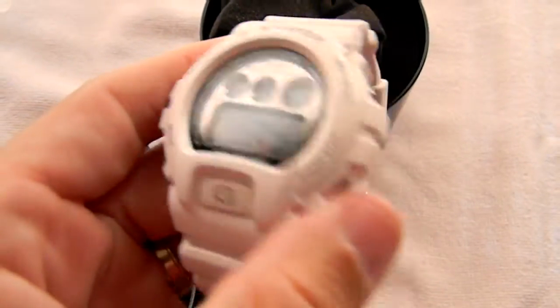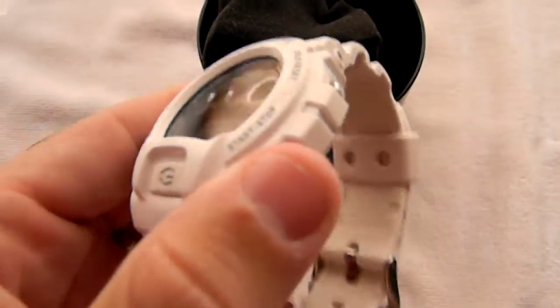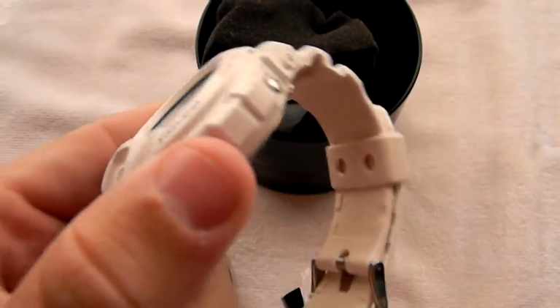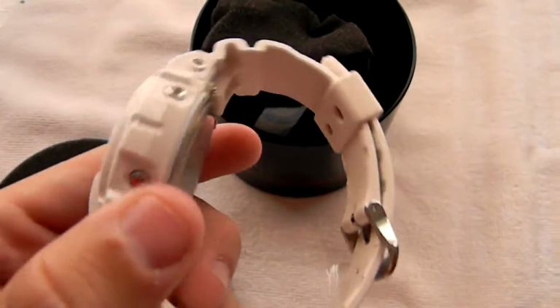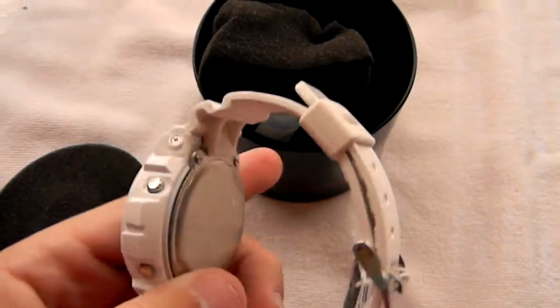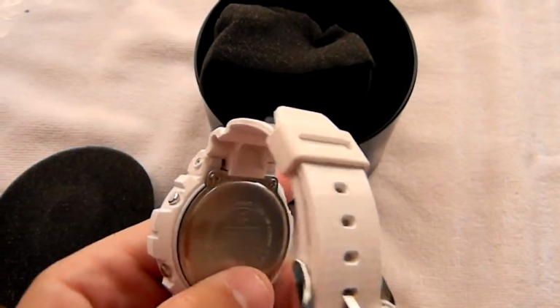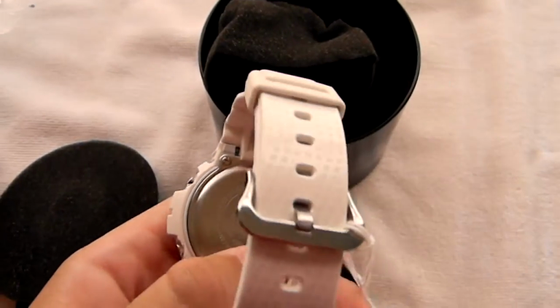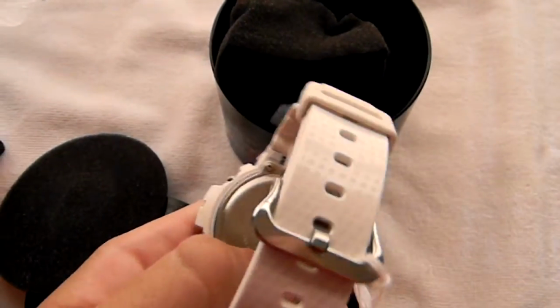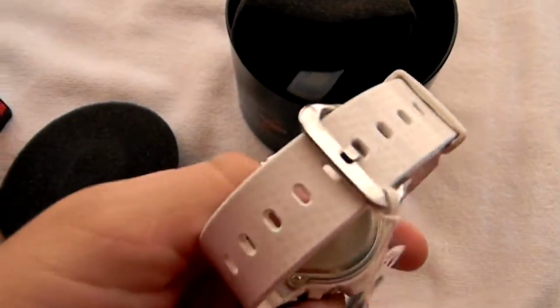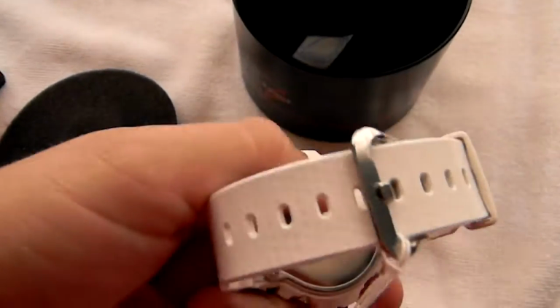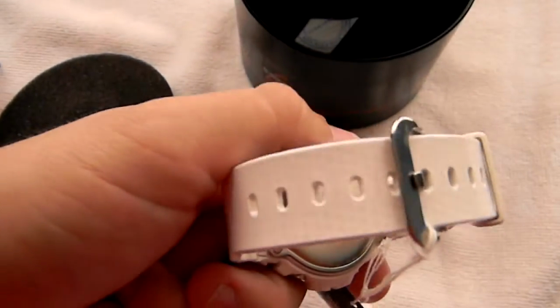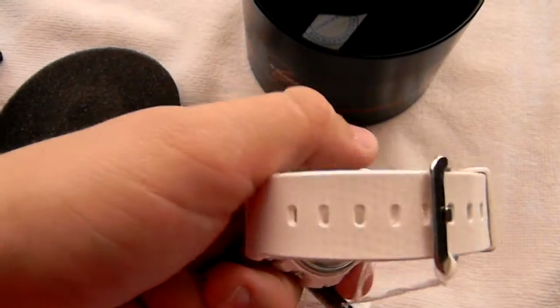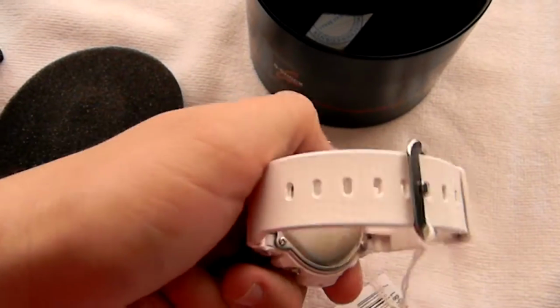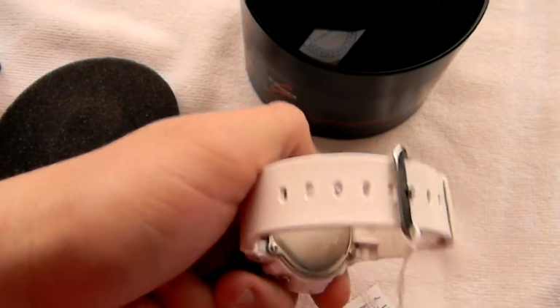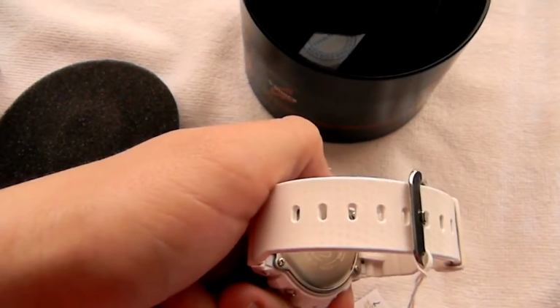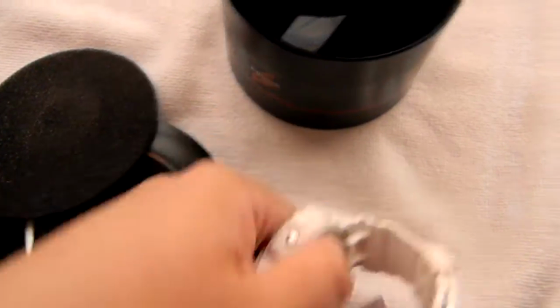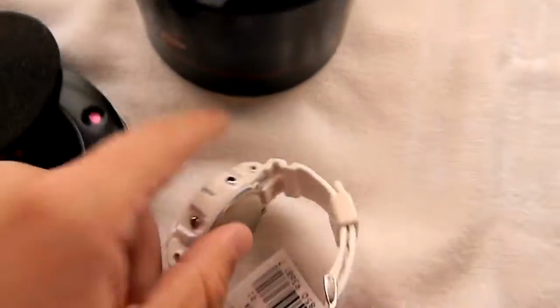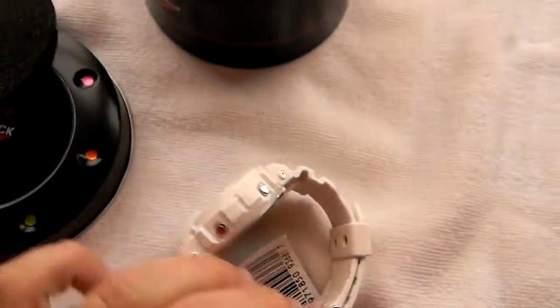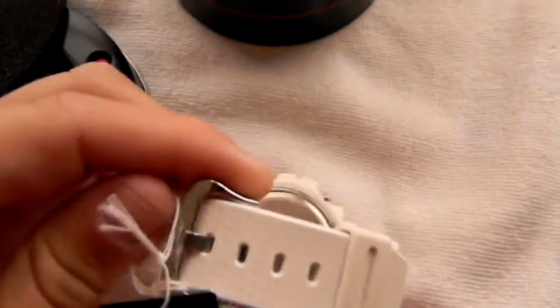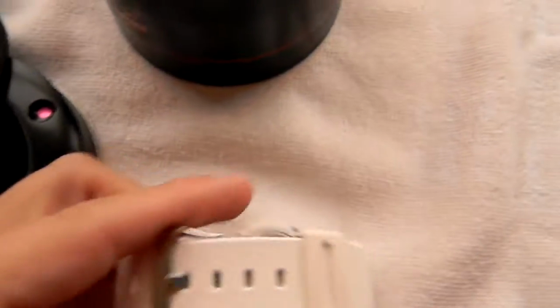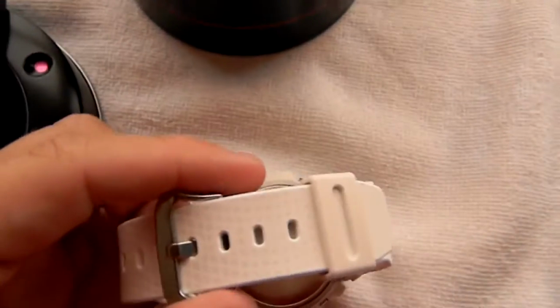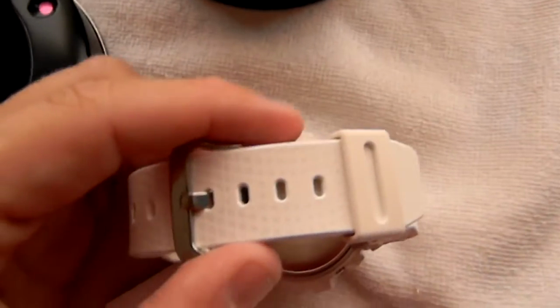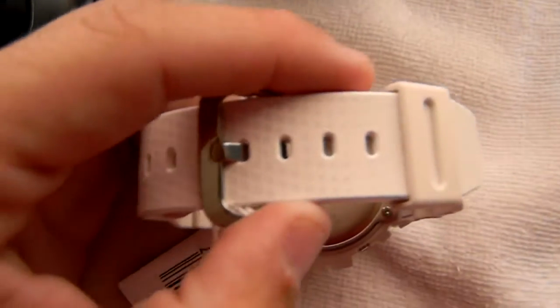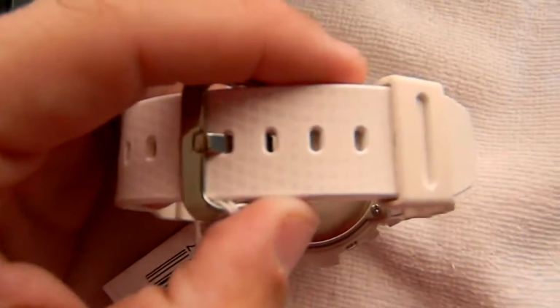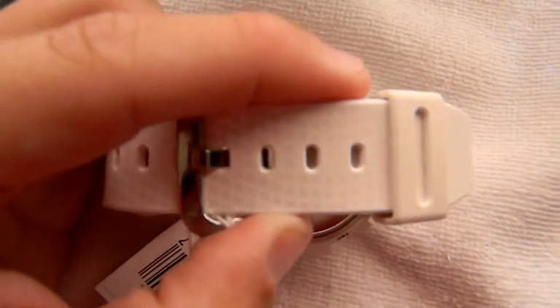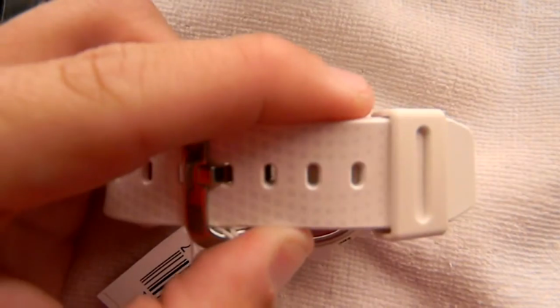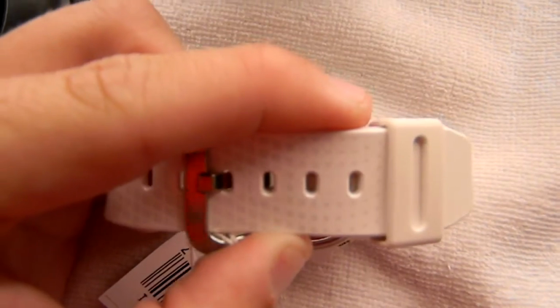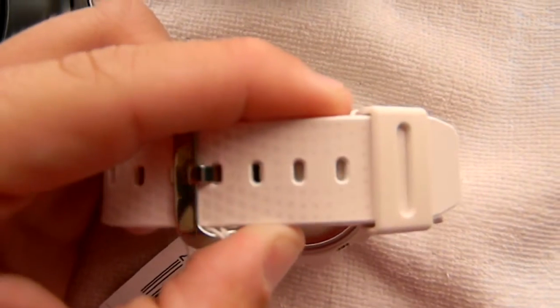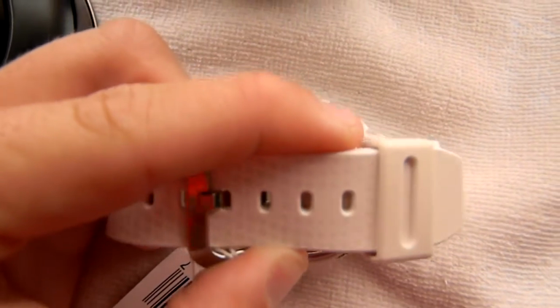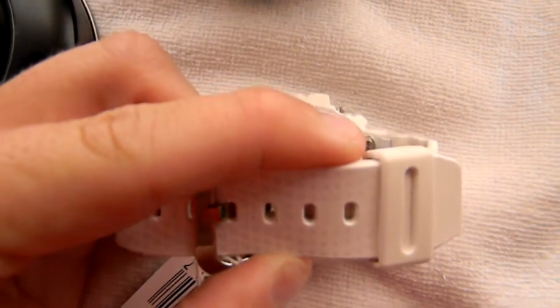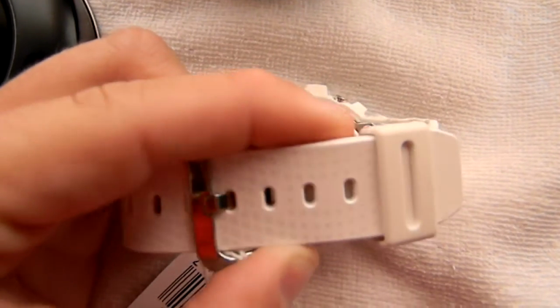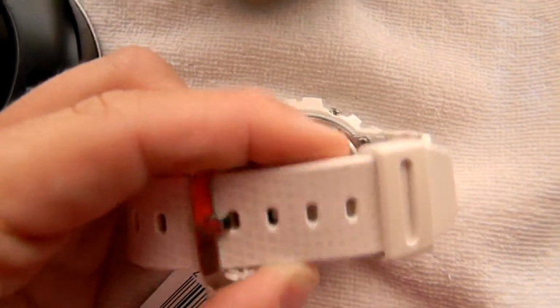It's a really nice, clean white watch, and you can't really tell because of the lighting, but it's got some kind of gray little designs on it, kind of like scales. It almost looks like scales.